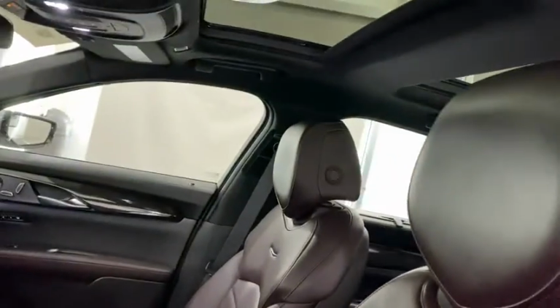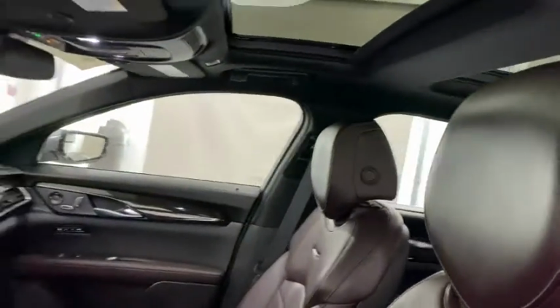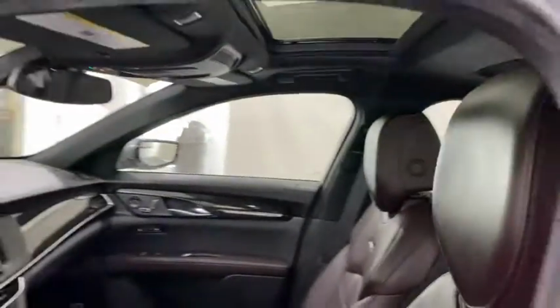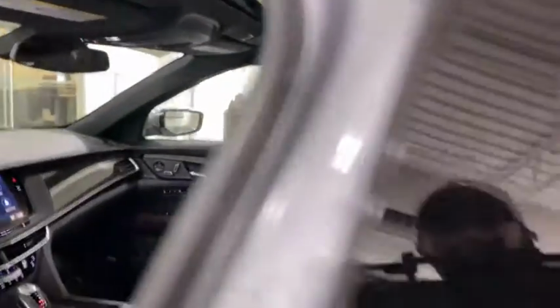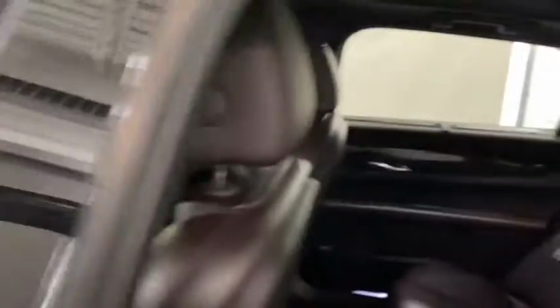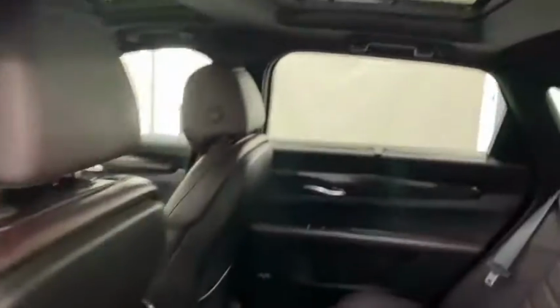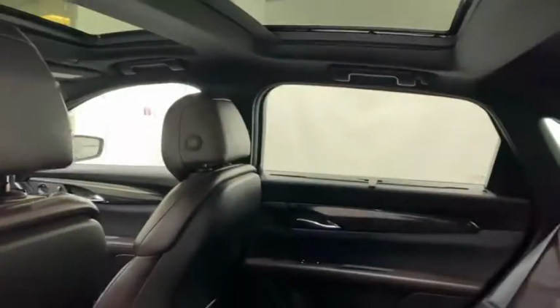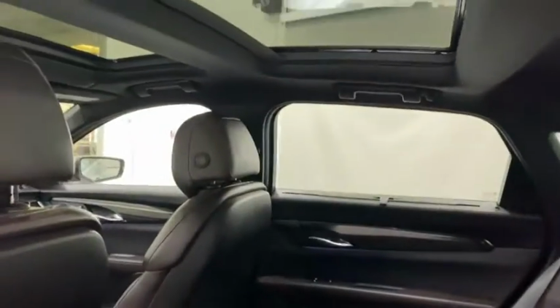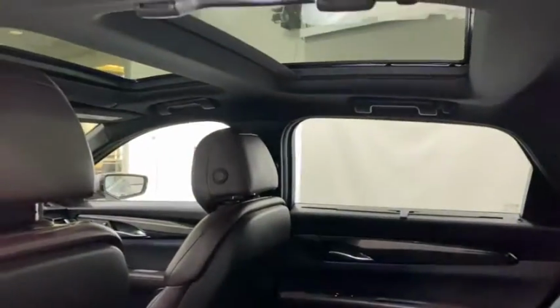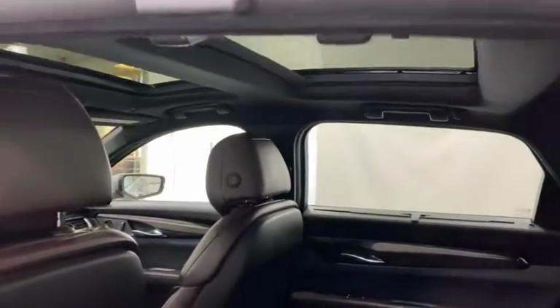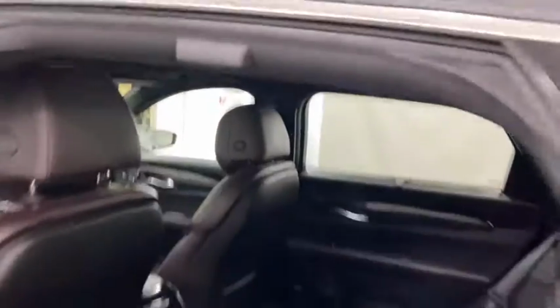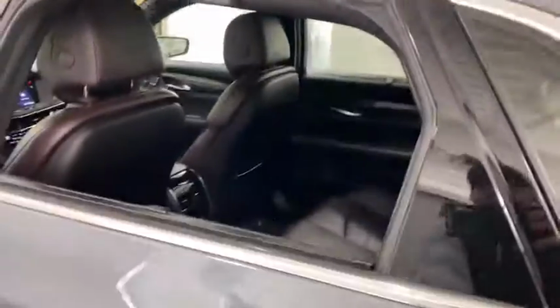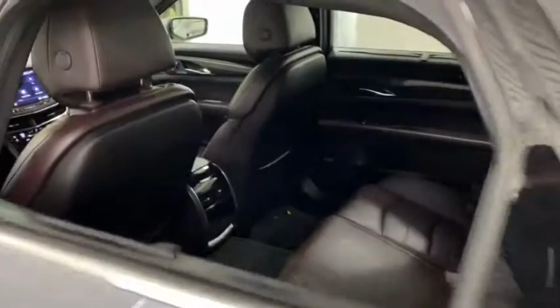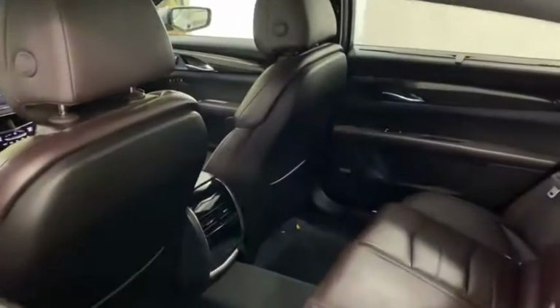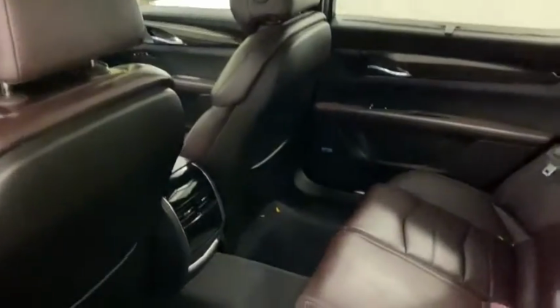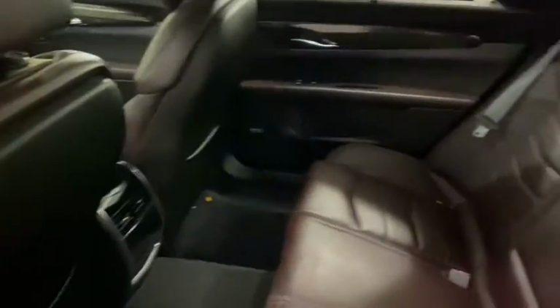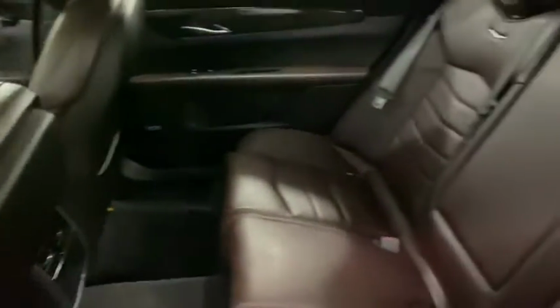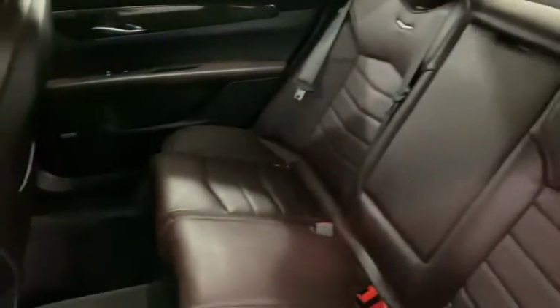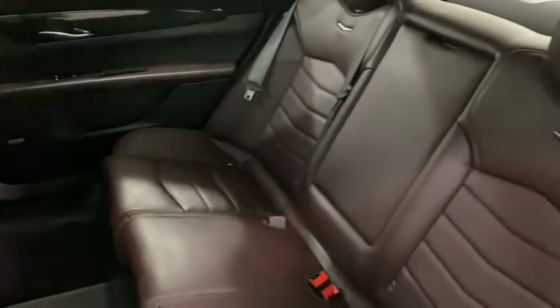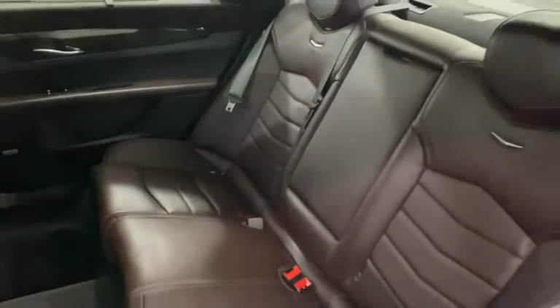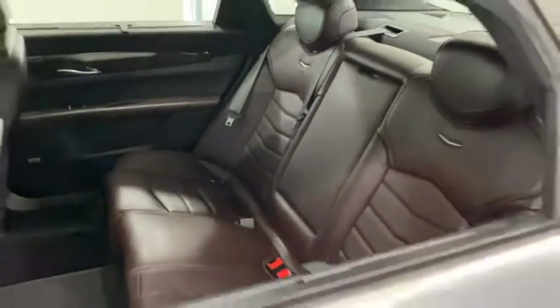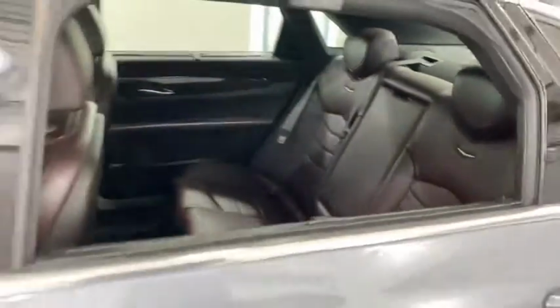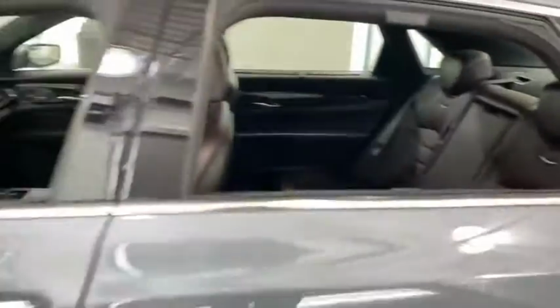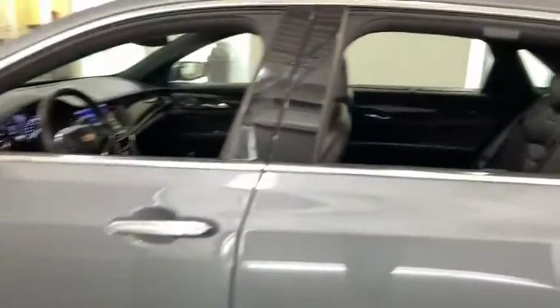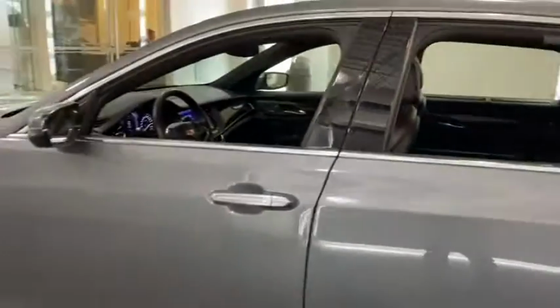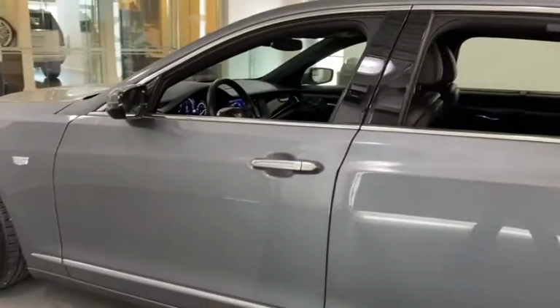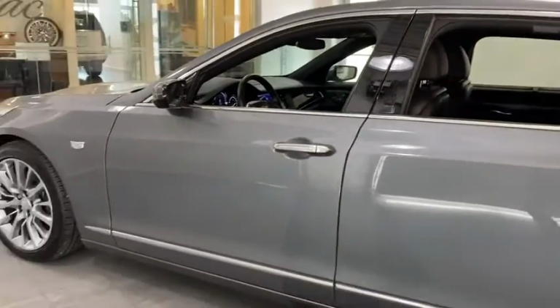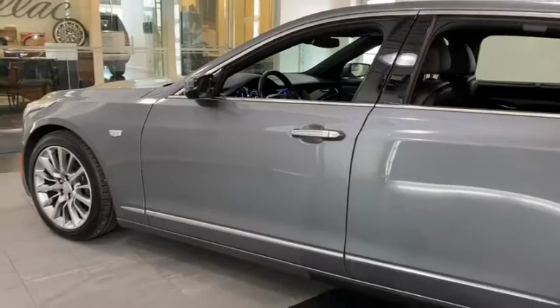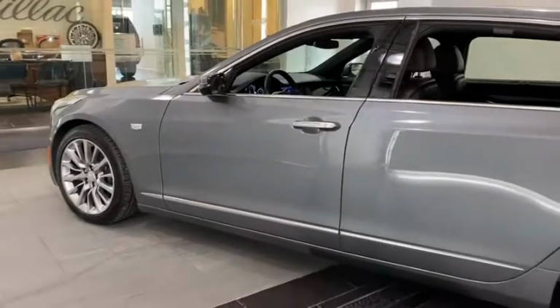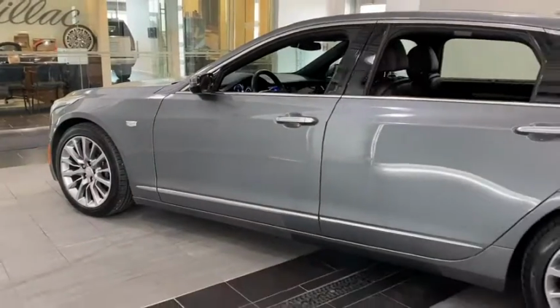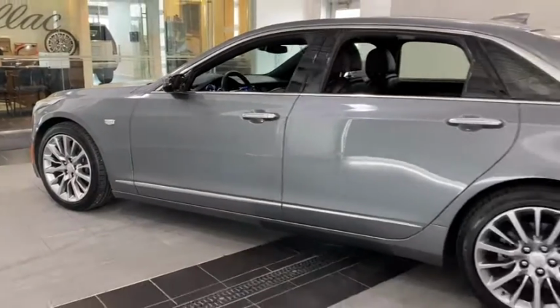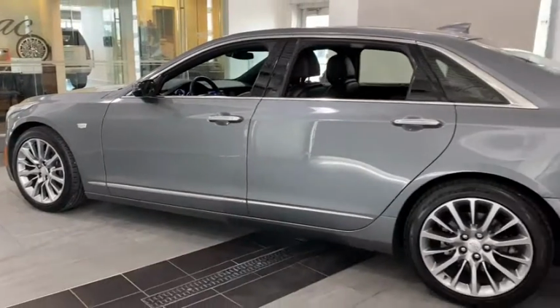Universal garage door opener, compass, rear window defroster, electronic stability control, security system, heated front driver and passenger seats, and heated steering wheel.